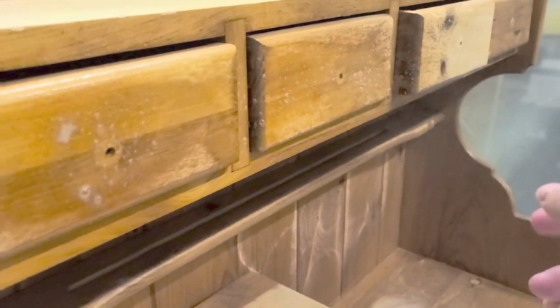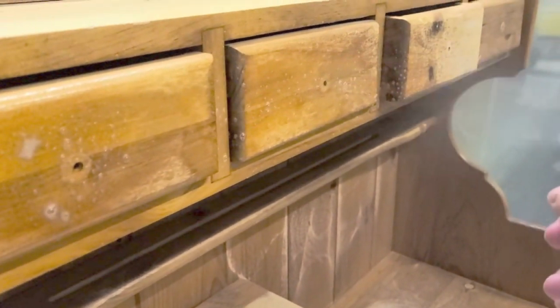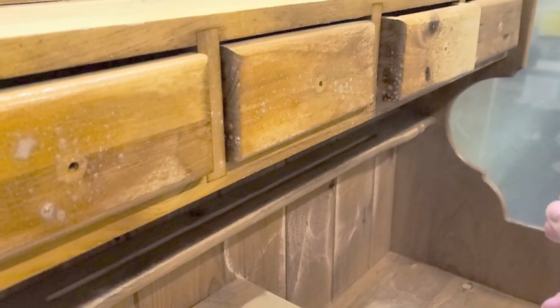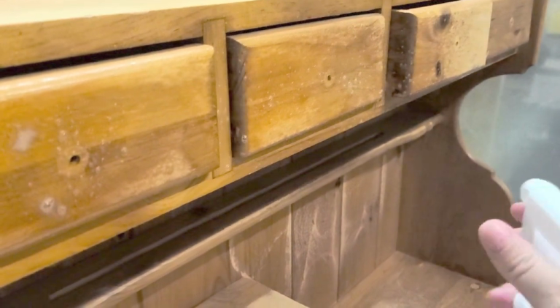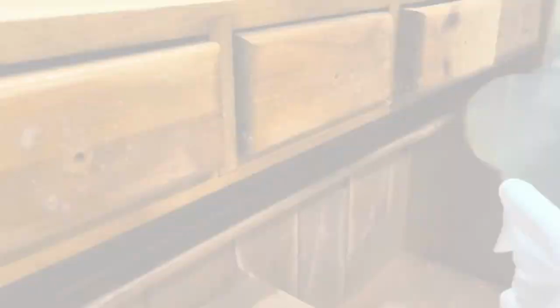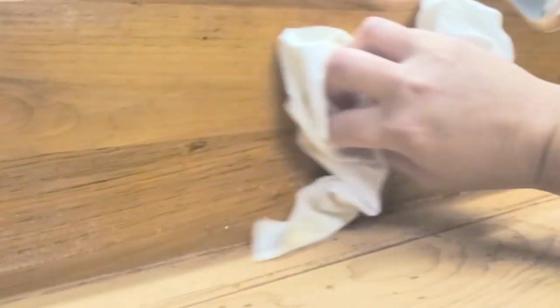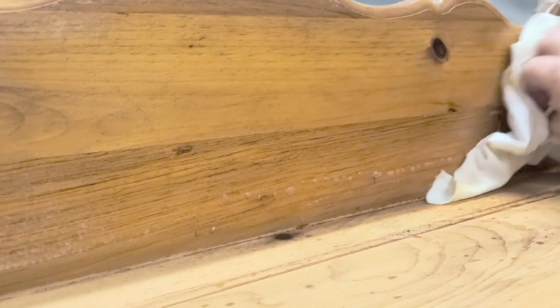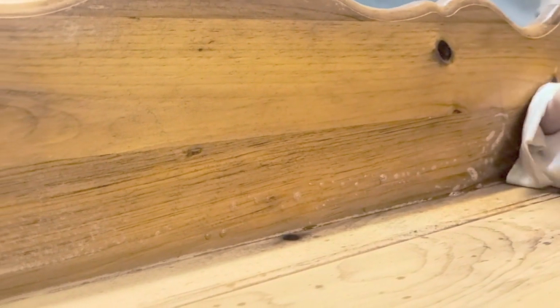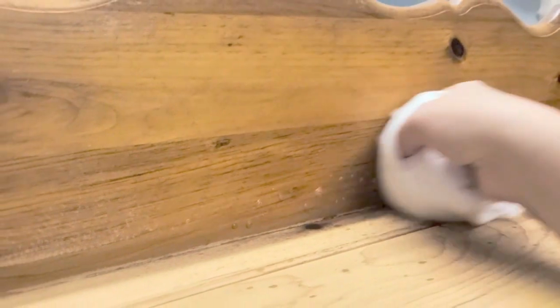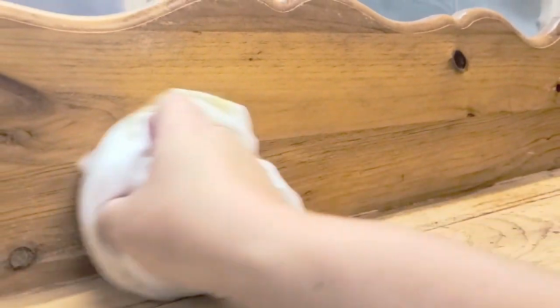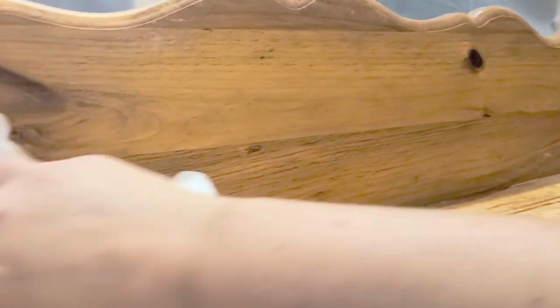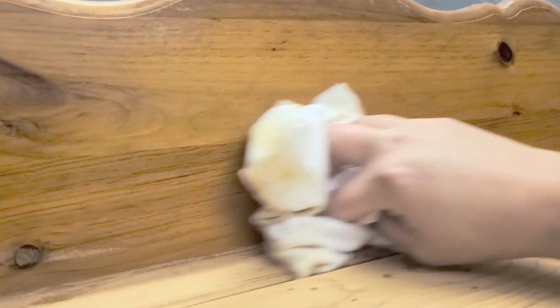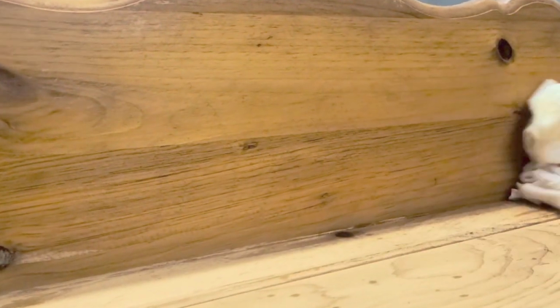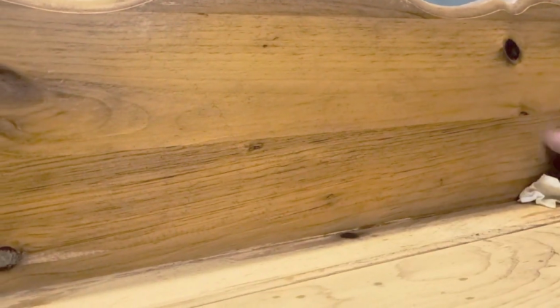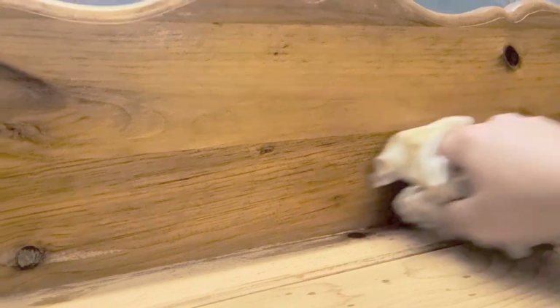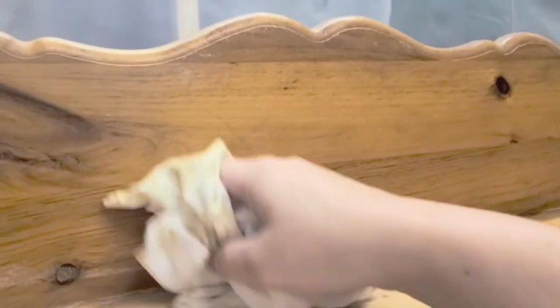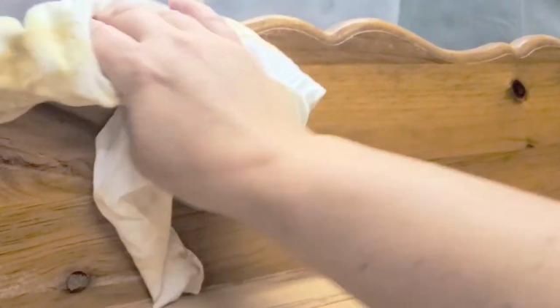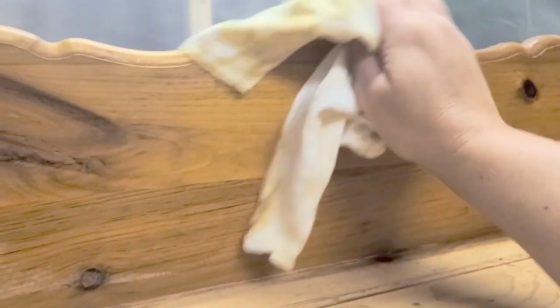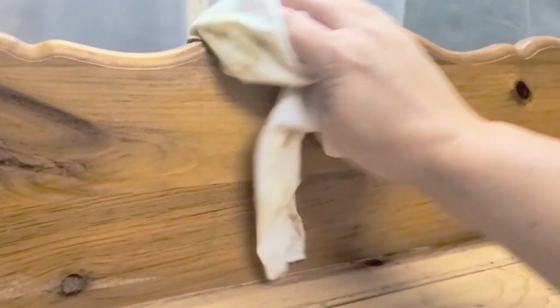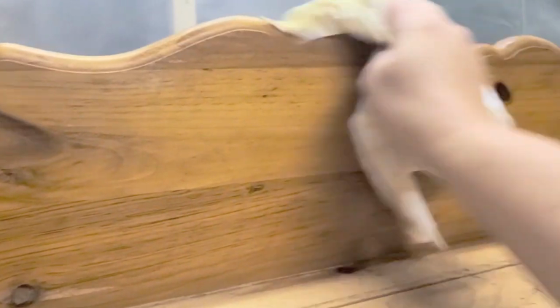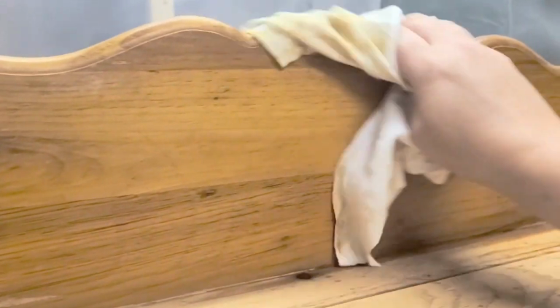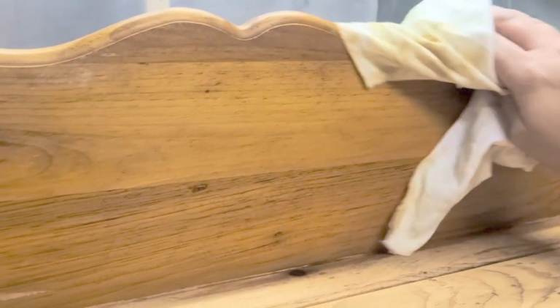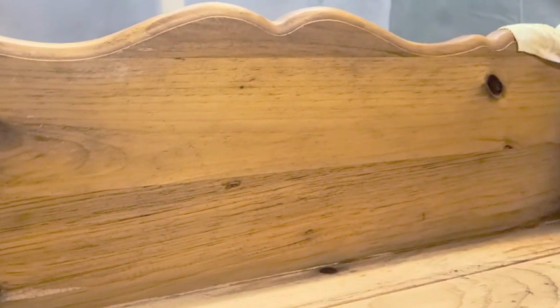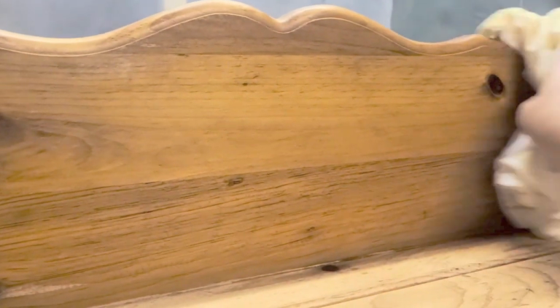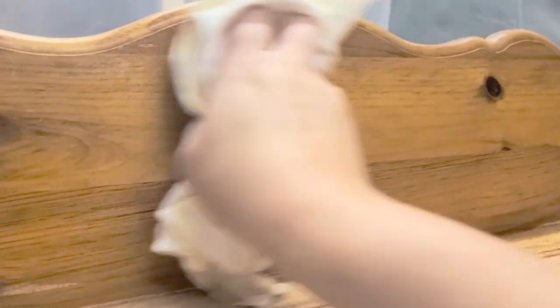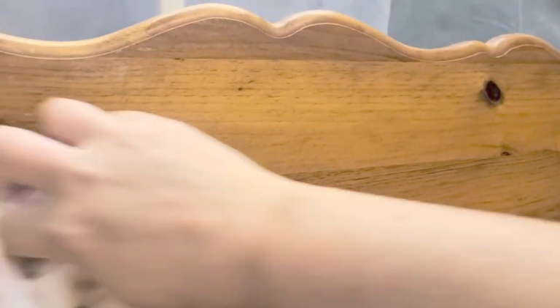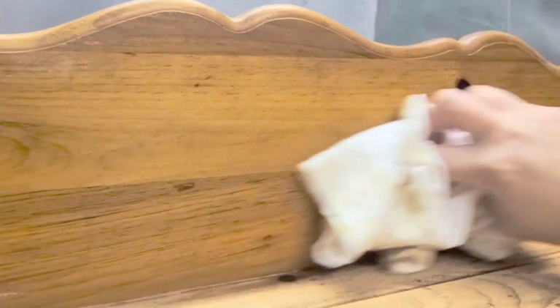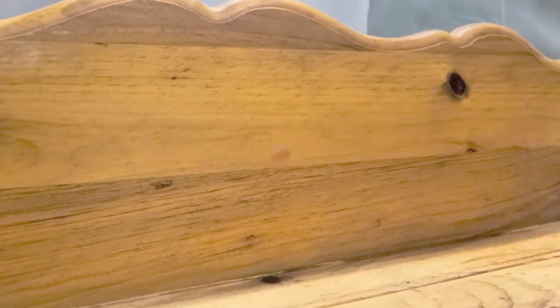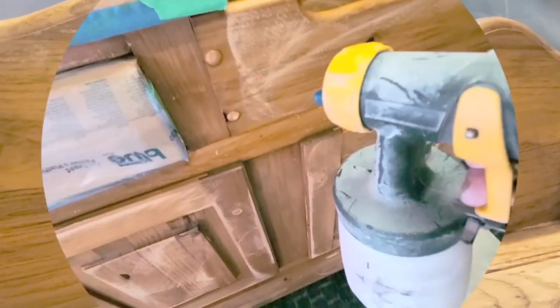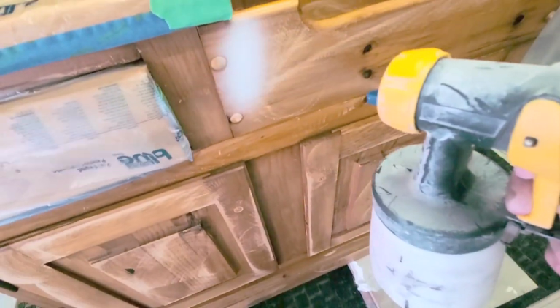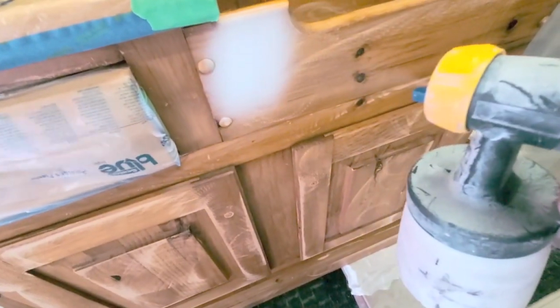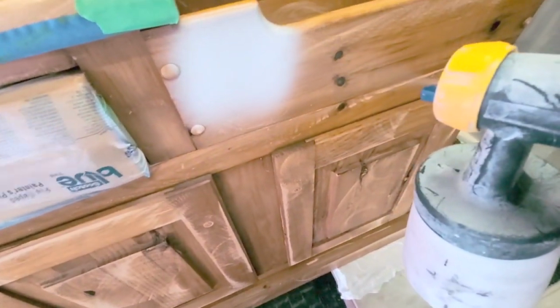I scuff sanded the entire piece and then started cleaning it with just a rag and my credit card scraper. I made sure that it was completely clean because there was a lot of dirt on there.